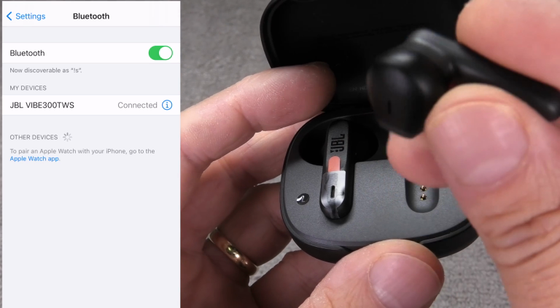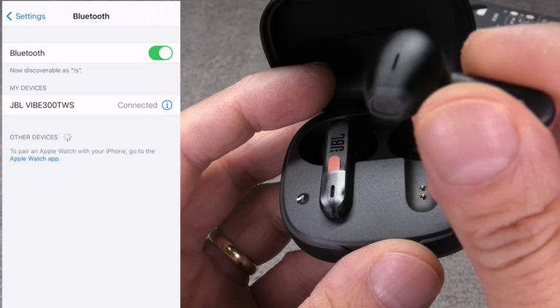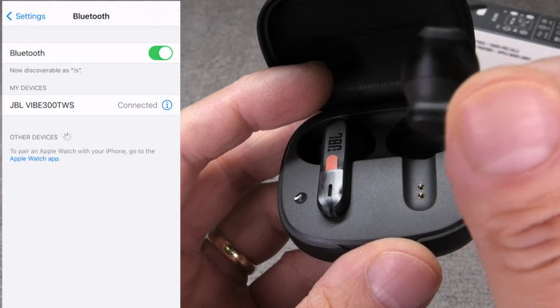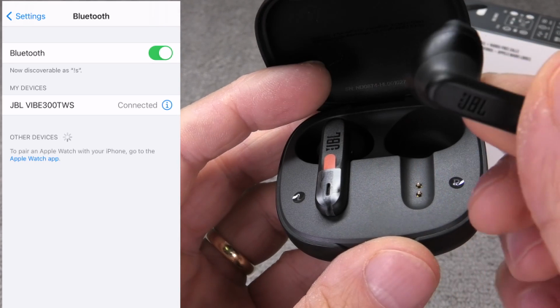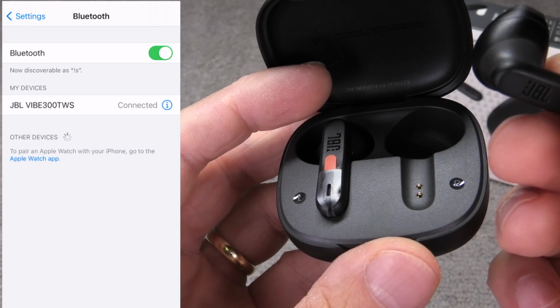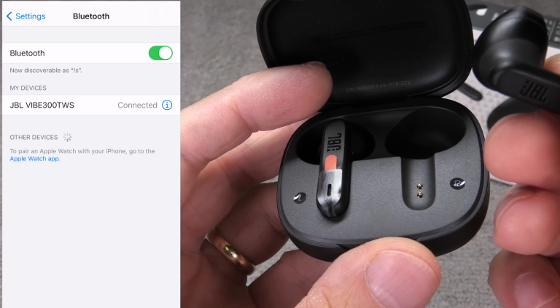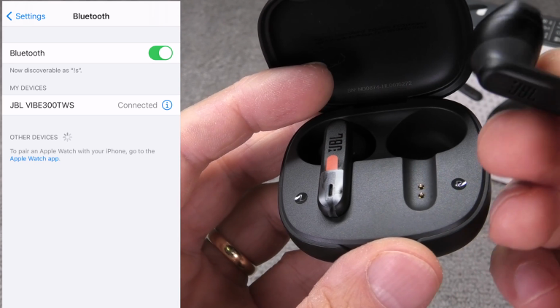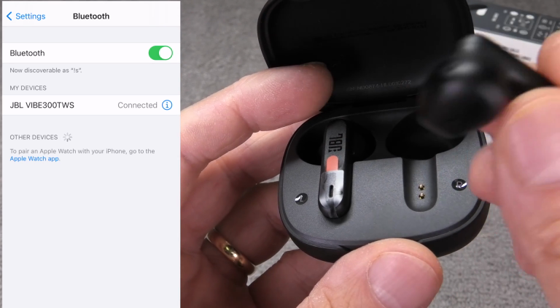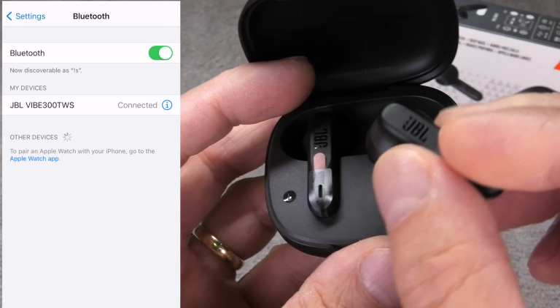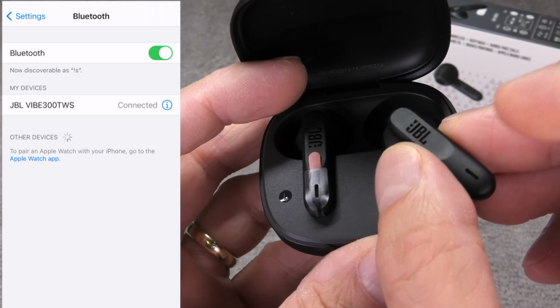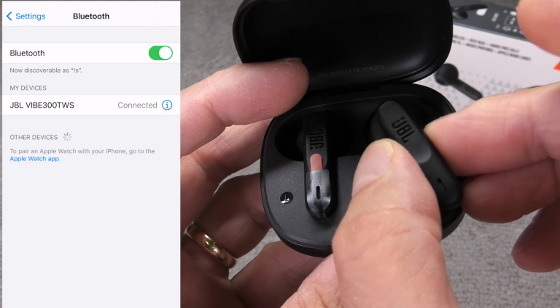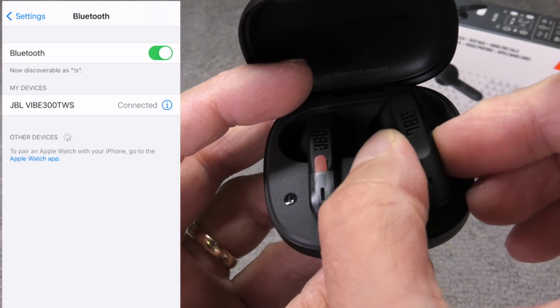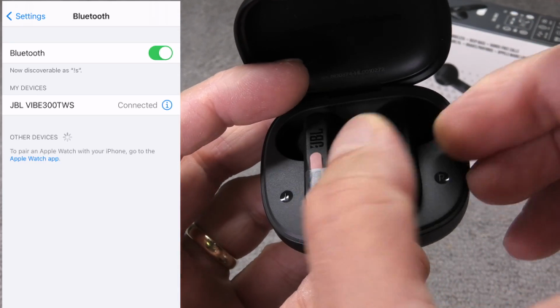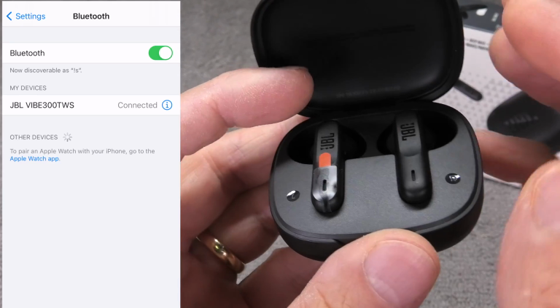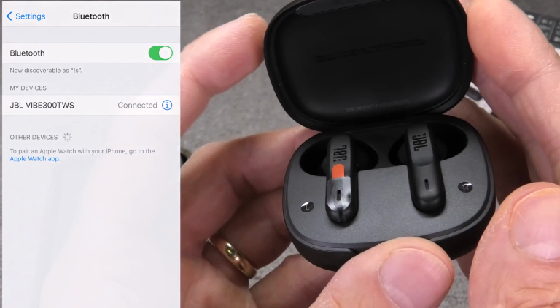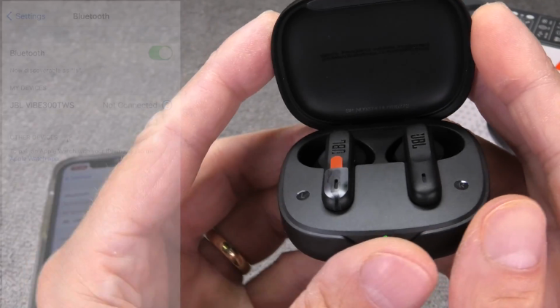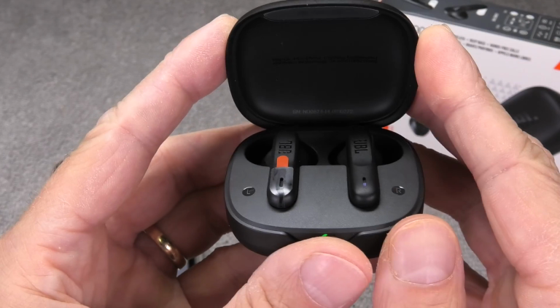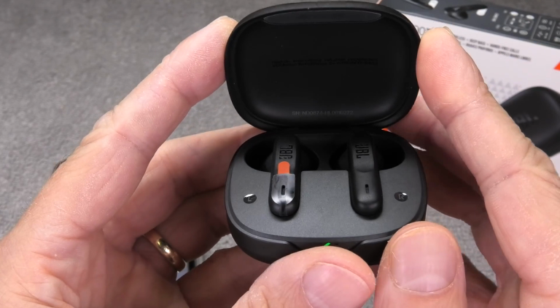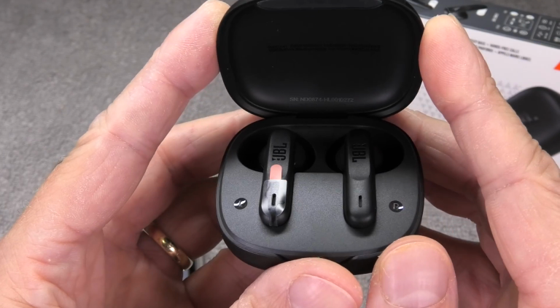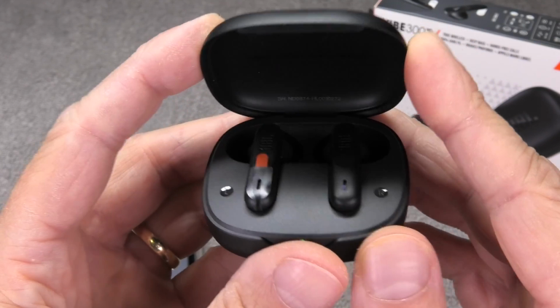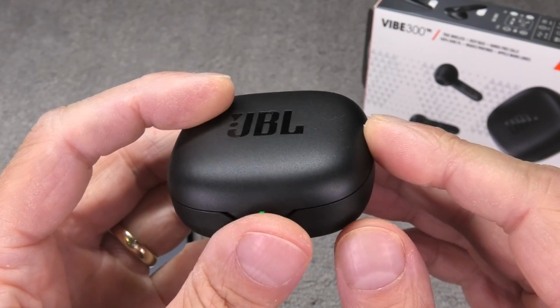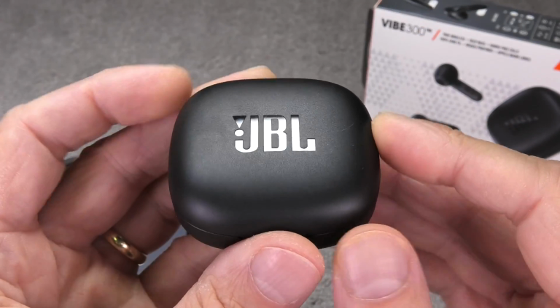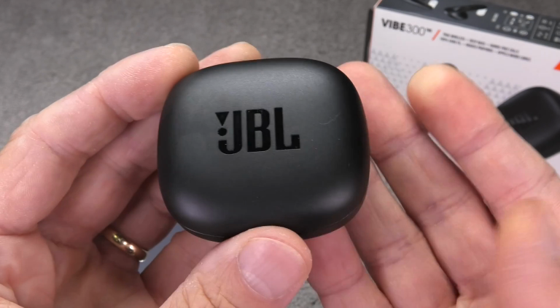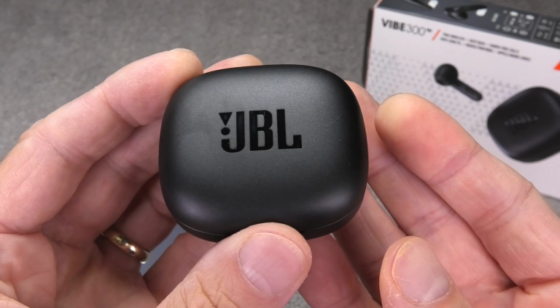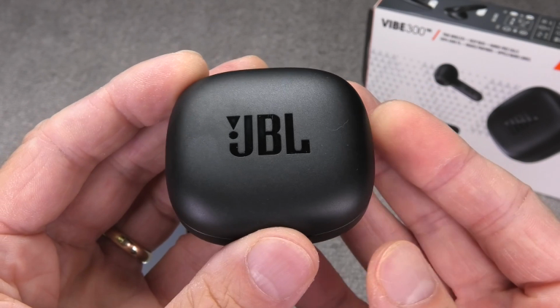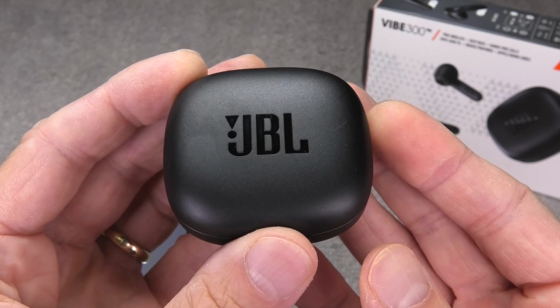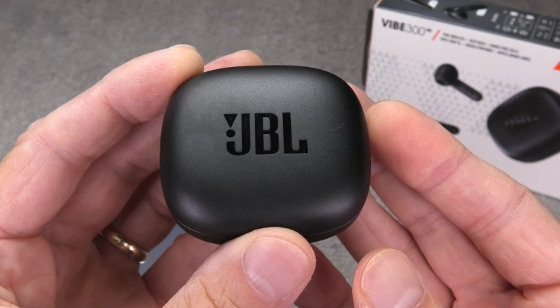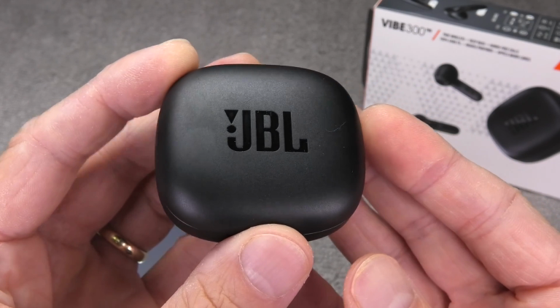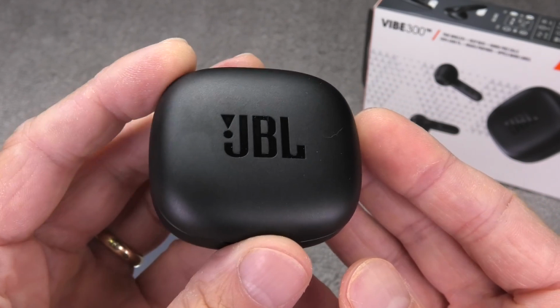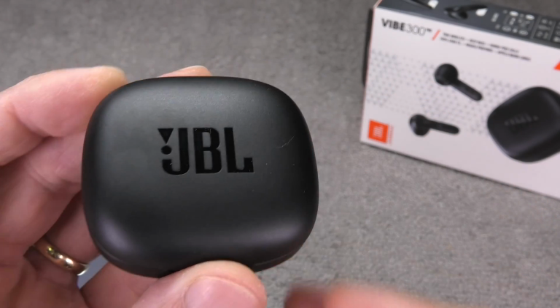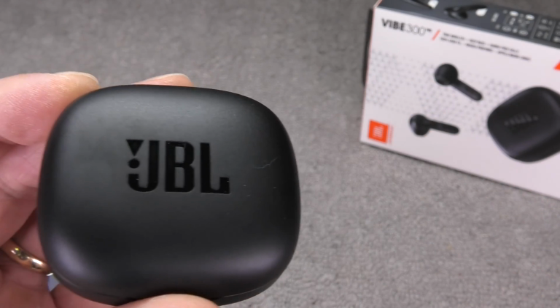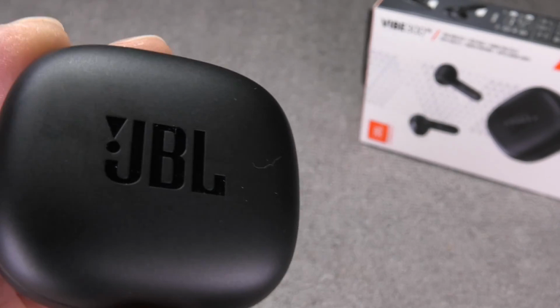So this was already it — the pairing process of the JBL Vibe 300 TWS to your iPhone. I hope you found this video helpful. If you have any more questions or comments, please leave a message below.